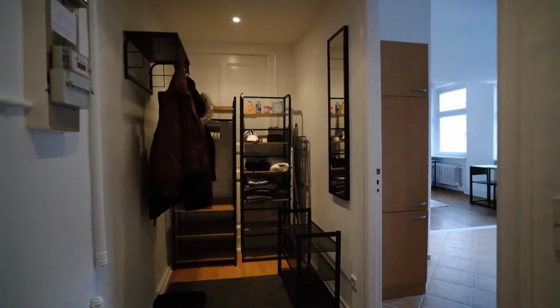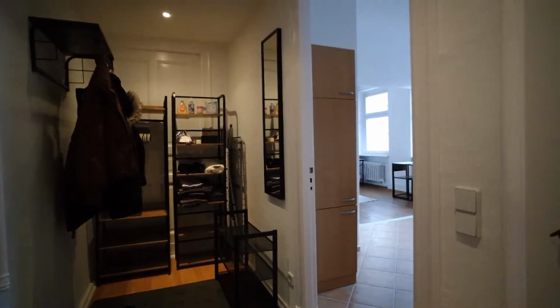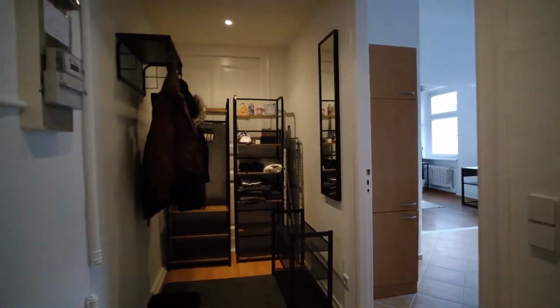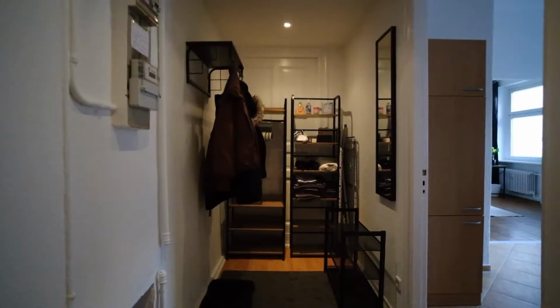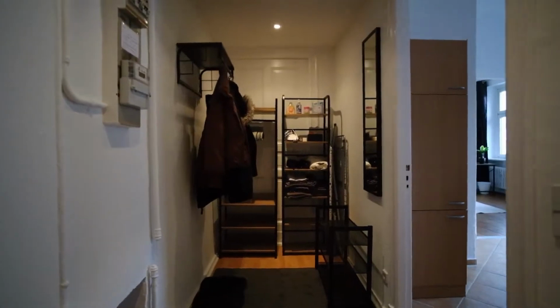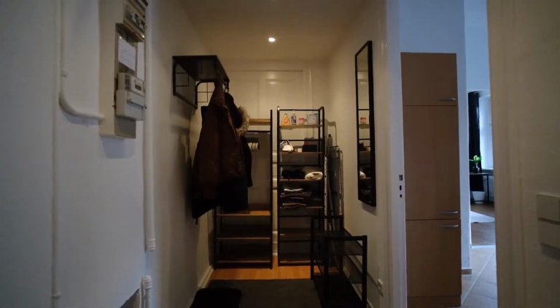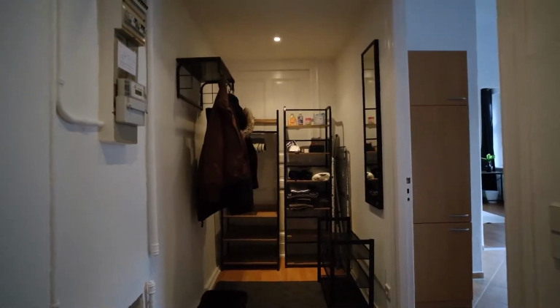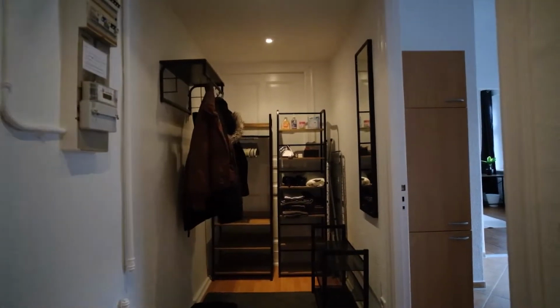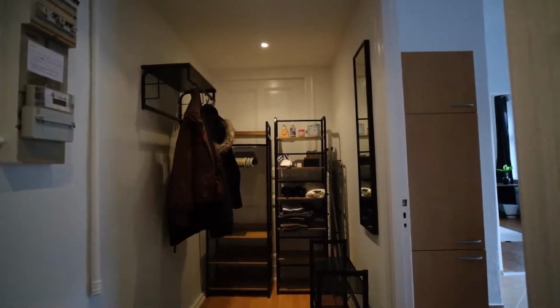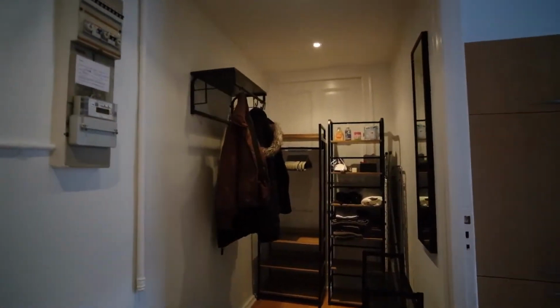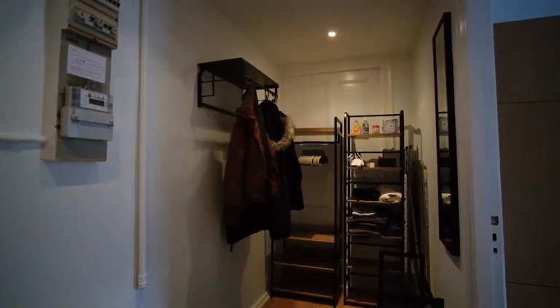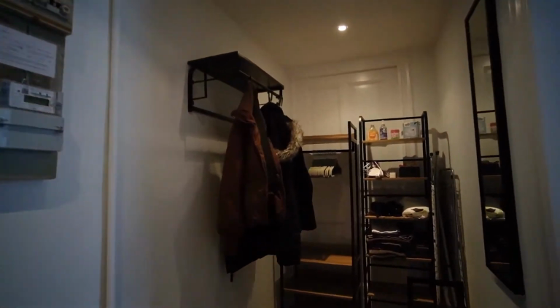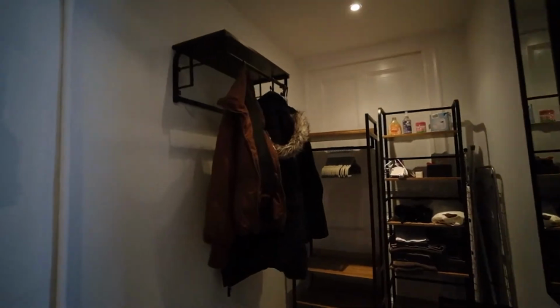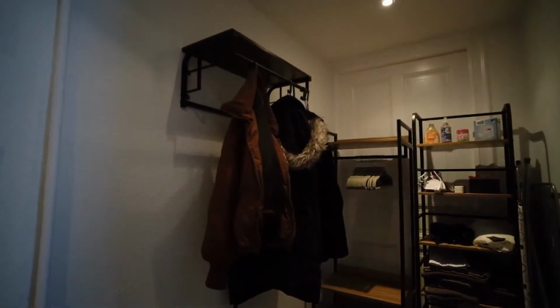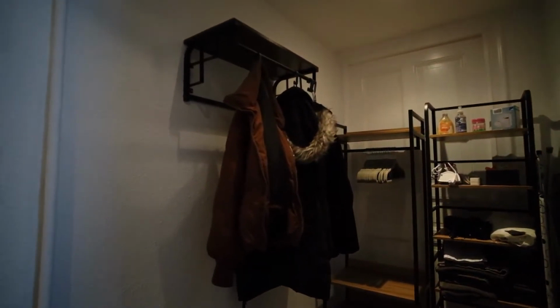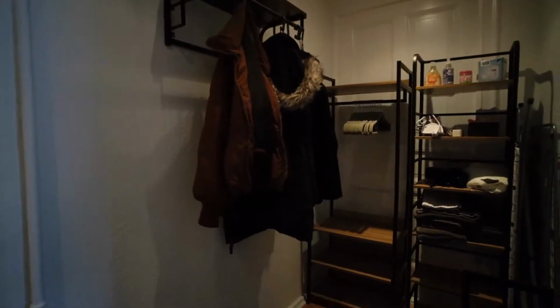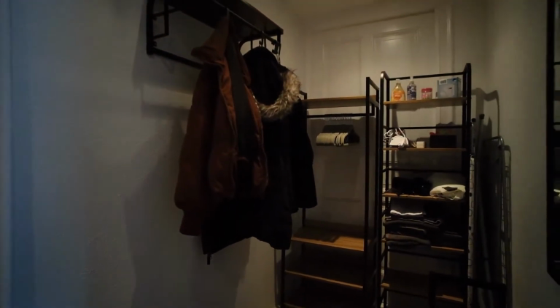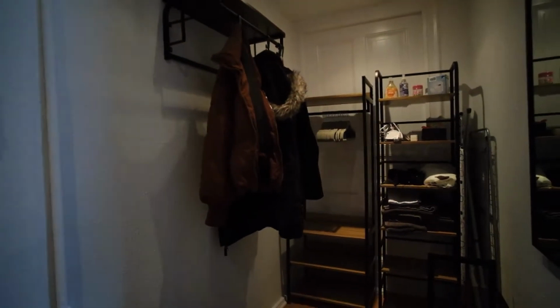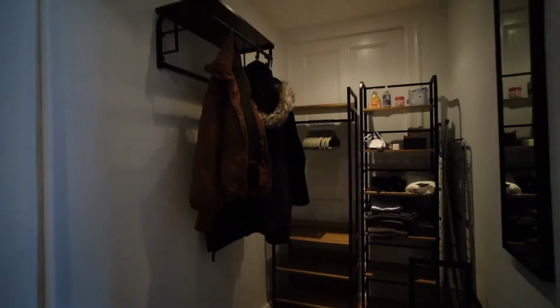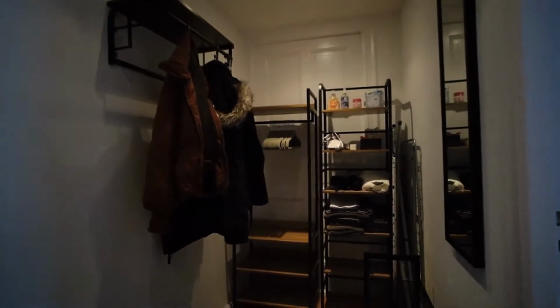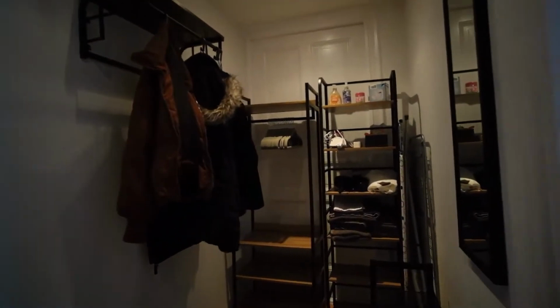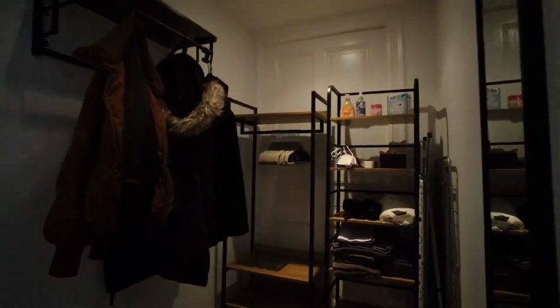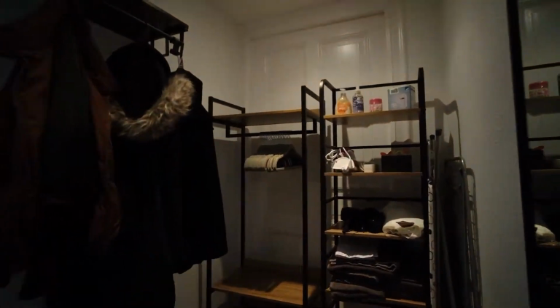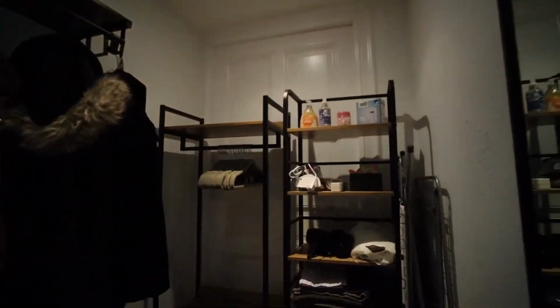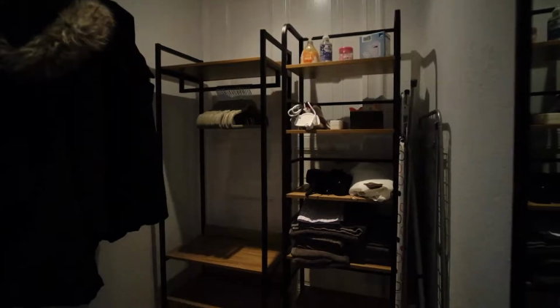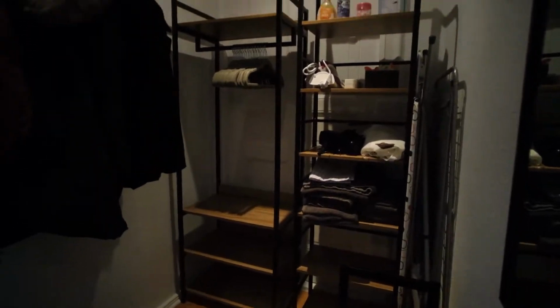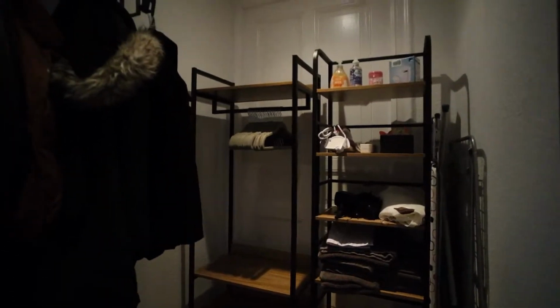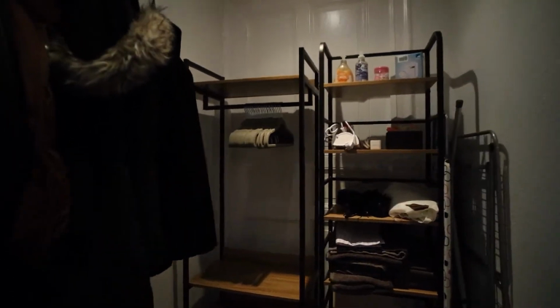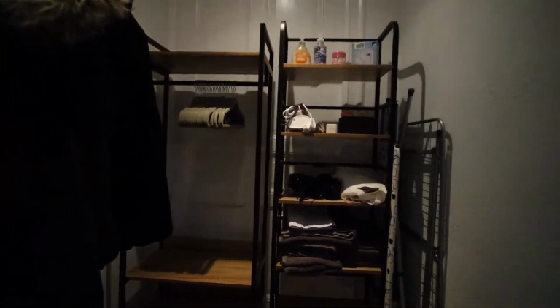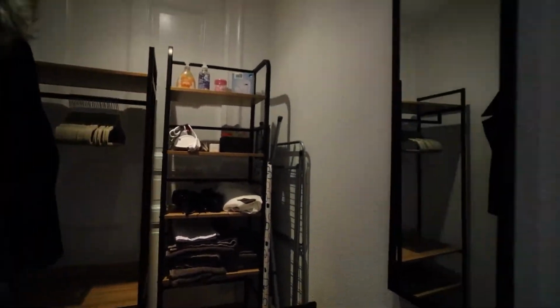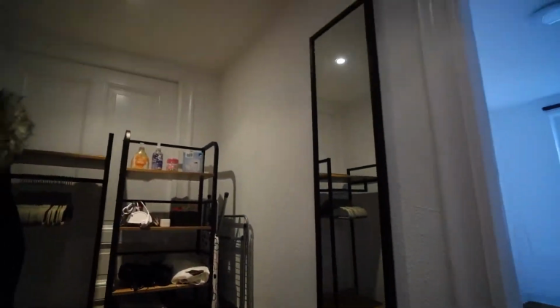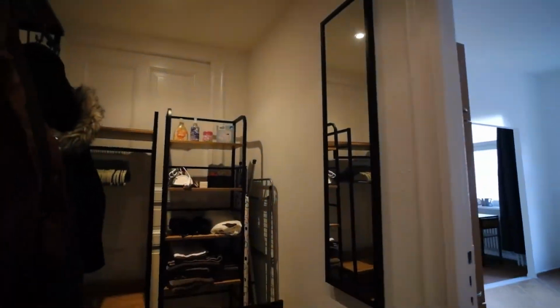So let's start the room tour from the front door. First you will see the corridor. You can keep your shoes, clothes and jackets, and some laundry stuff. There's one mirror here.